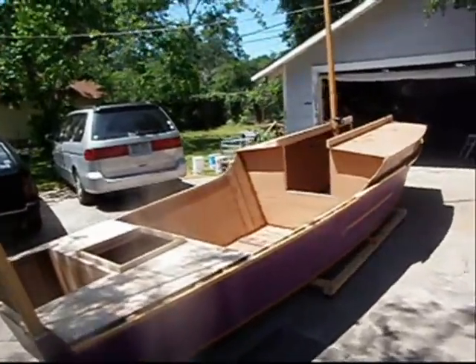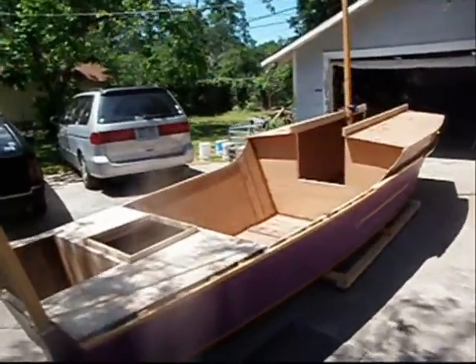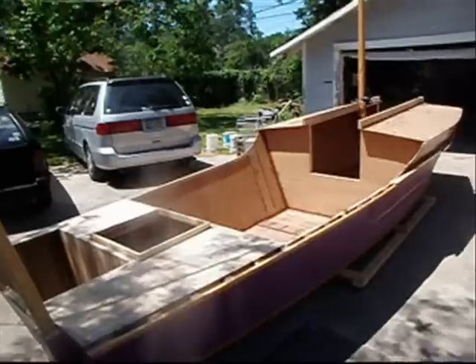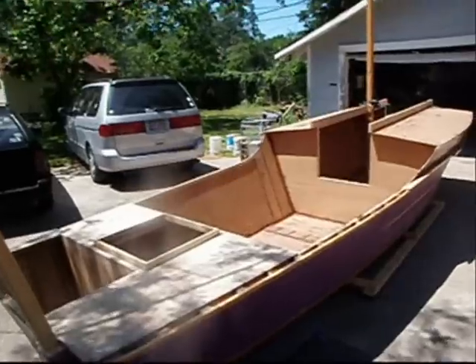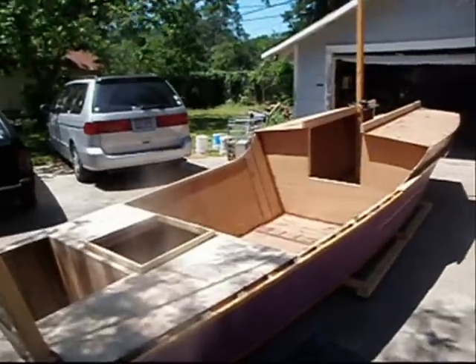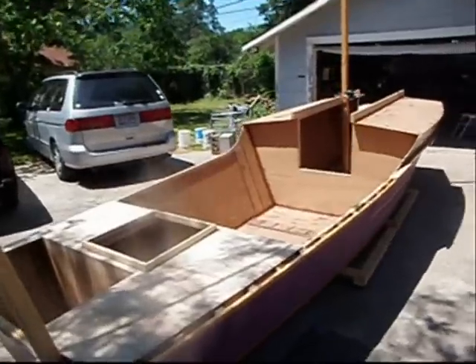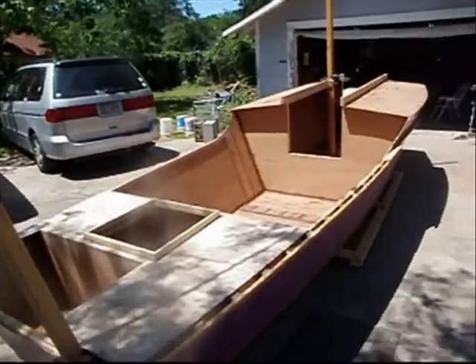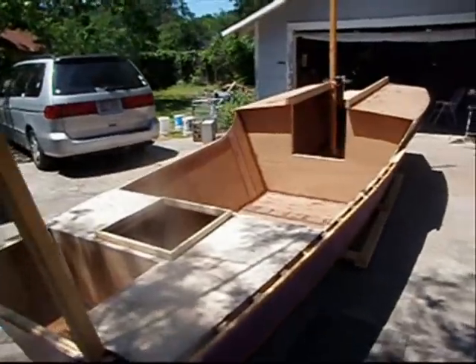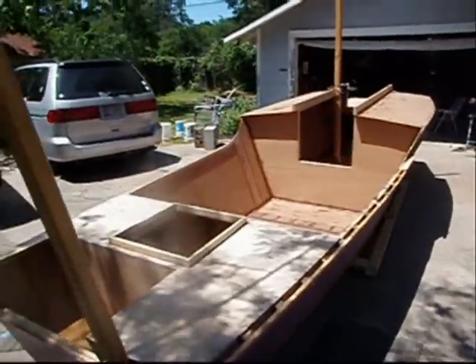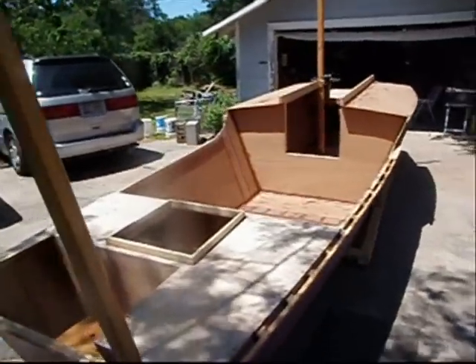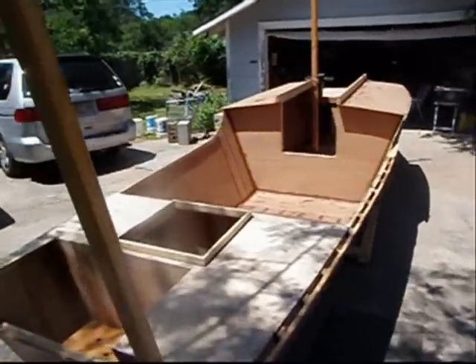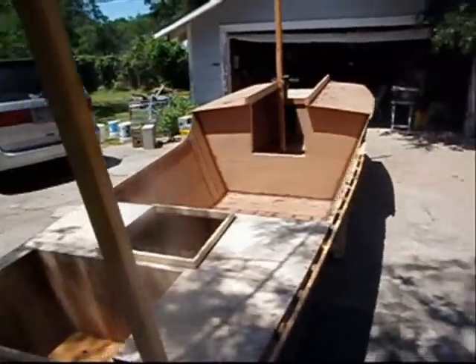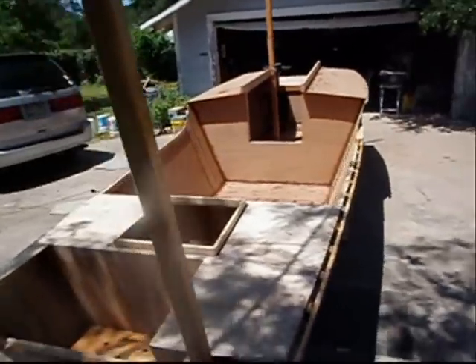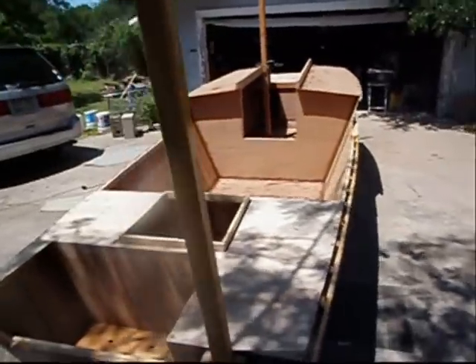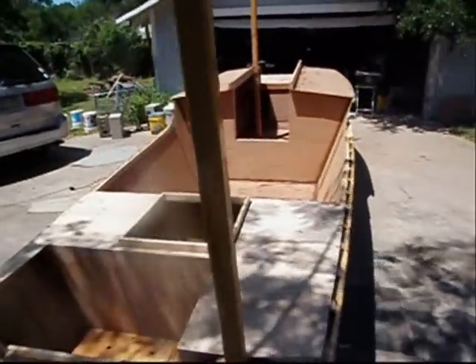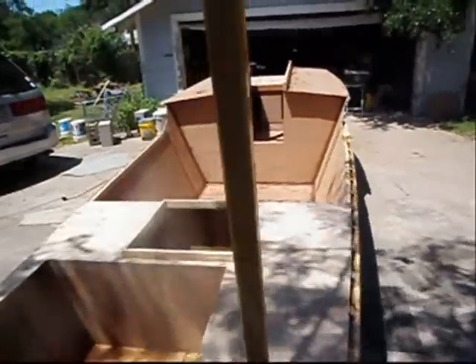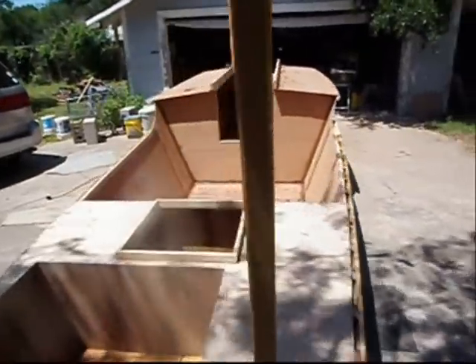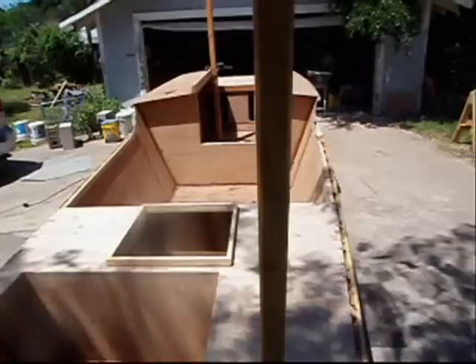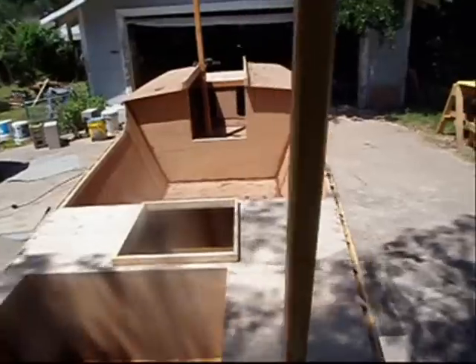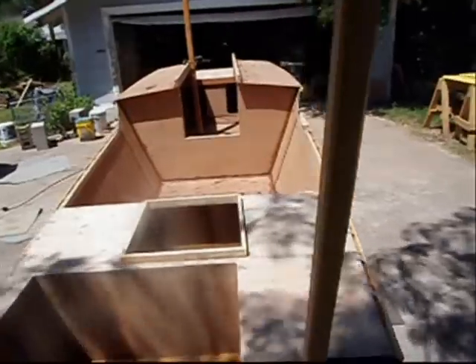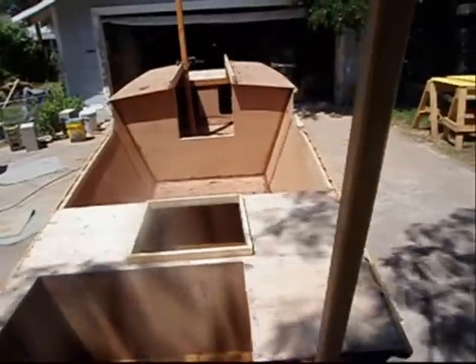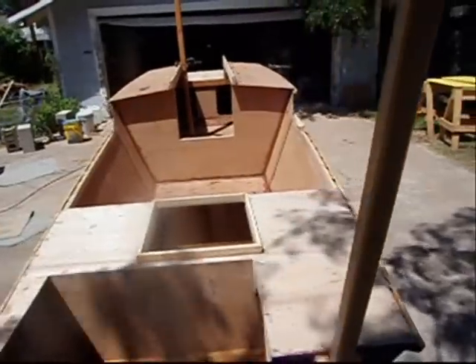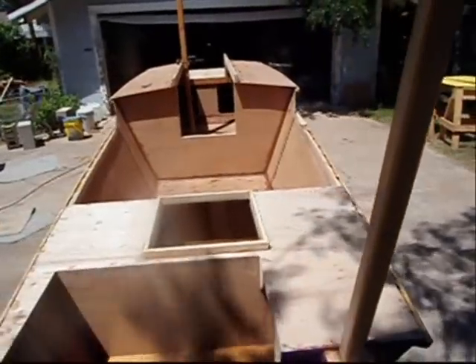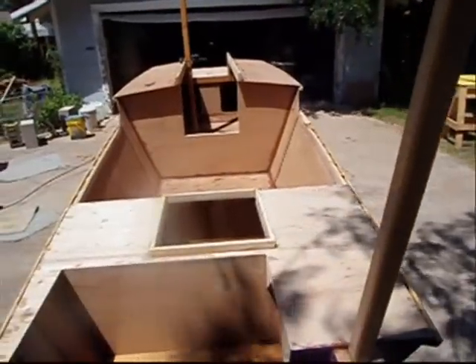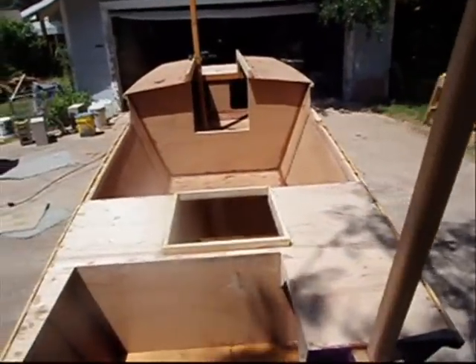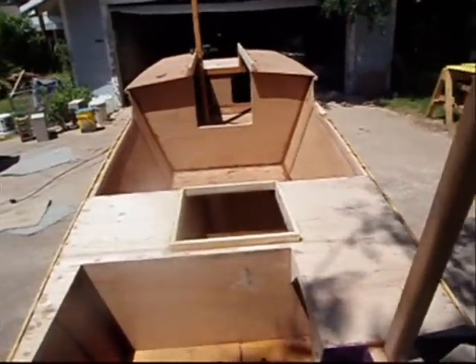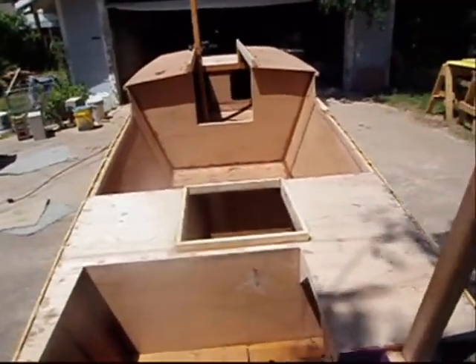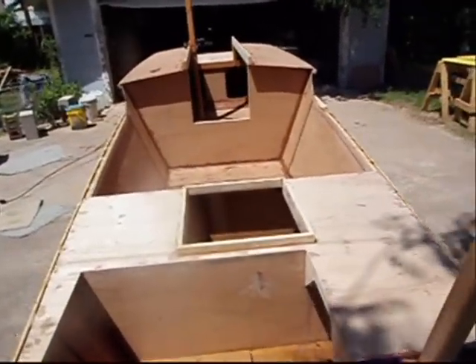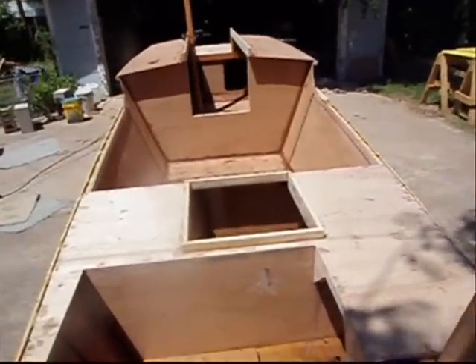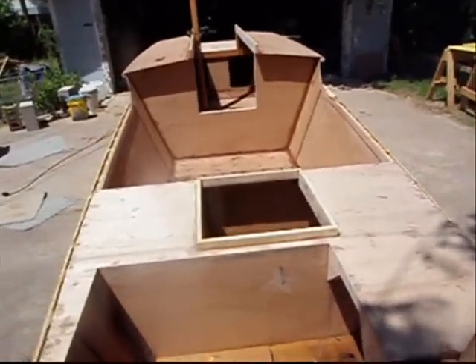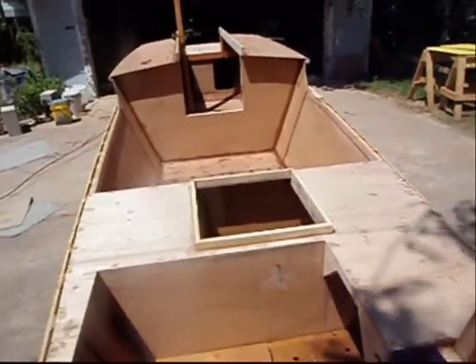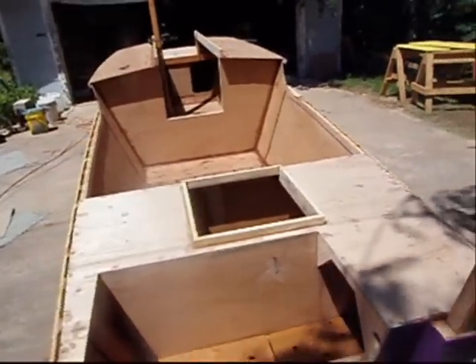Engine well that we added — it's not on the original plans, but it's the traditional engine well that he puts on his boats.